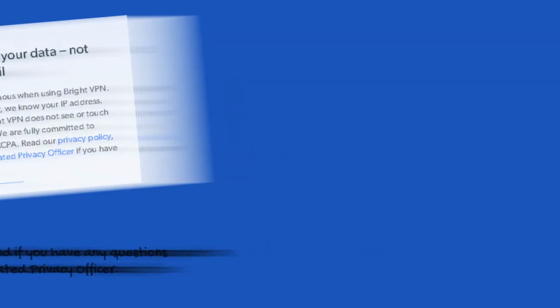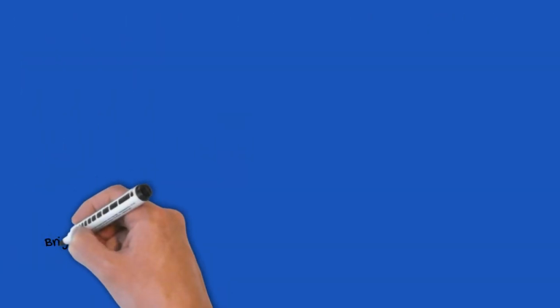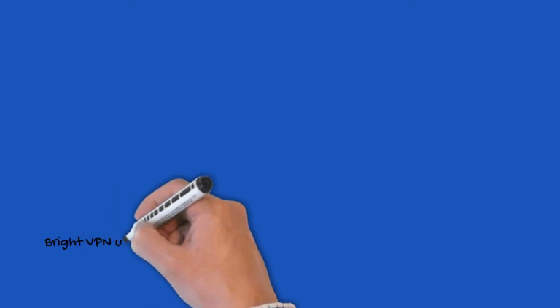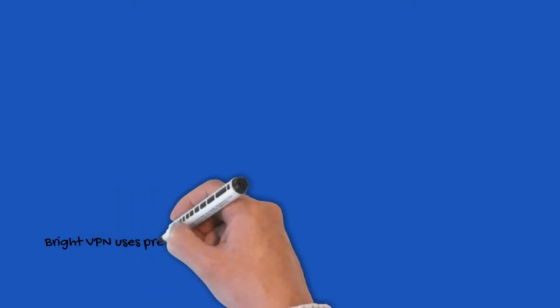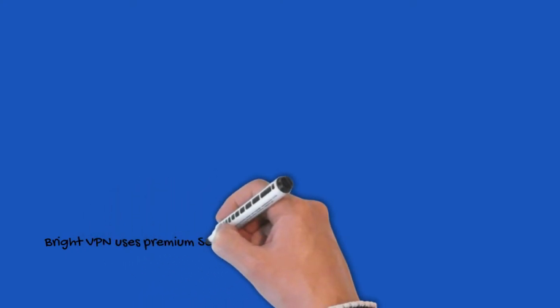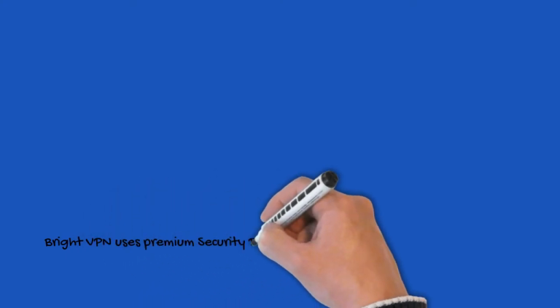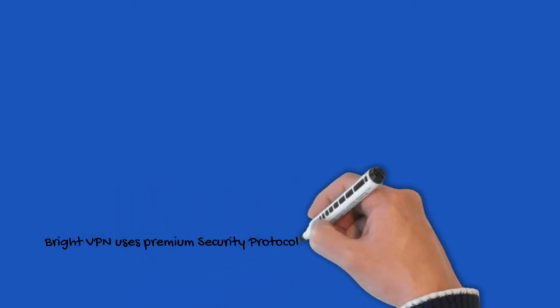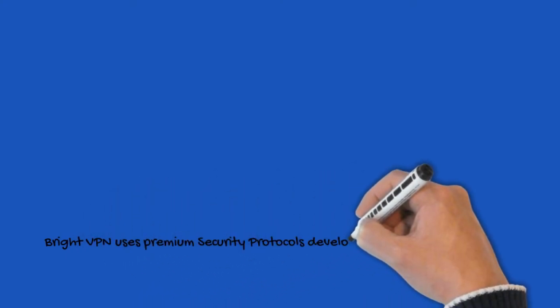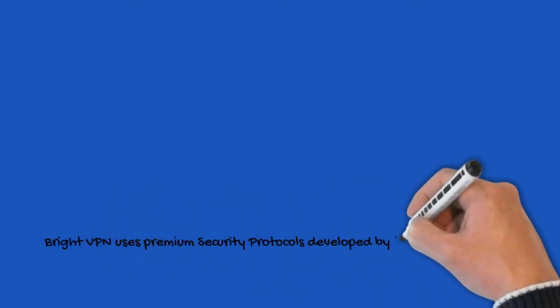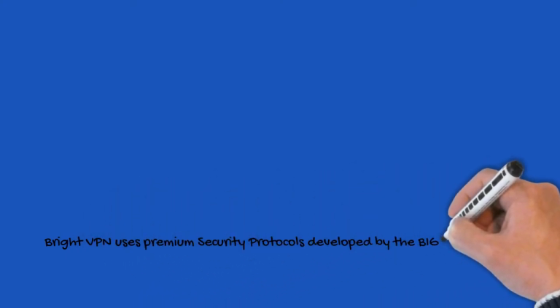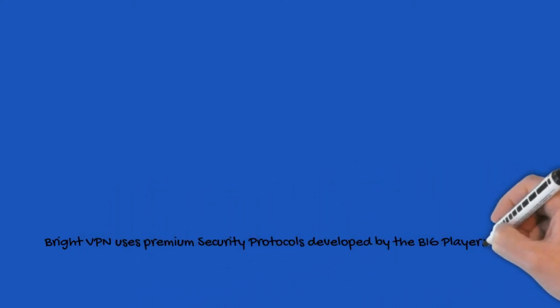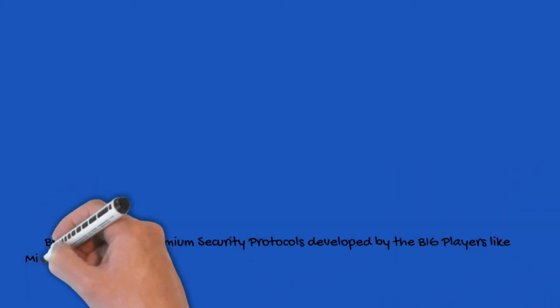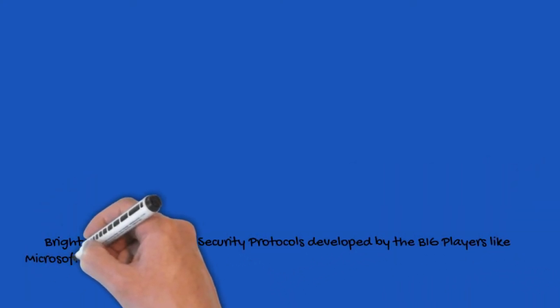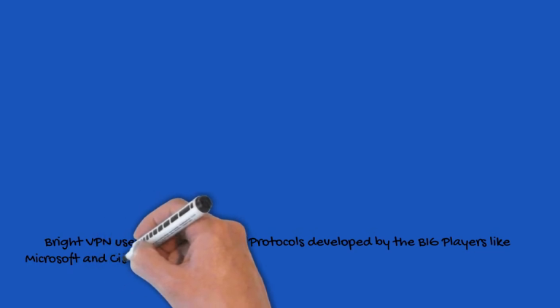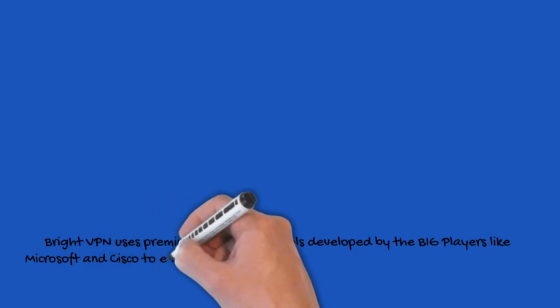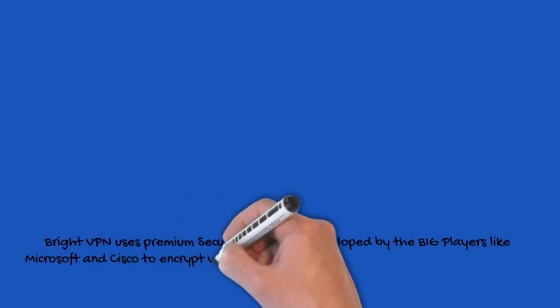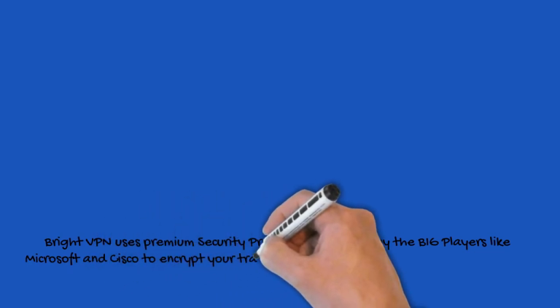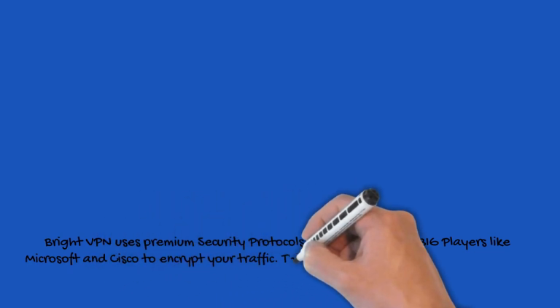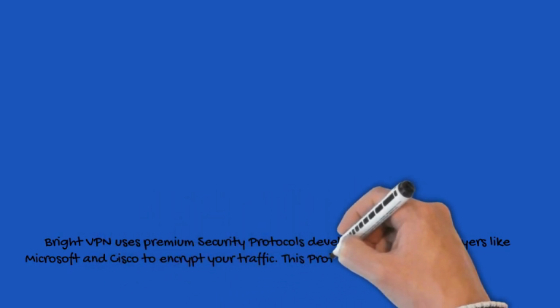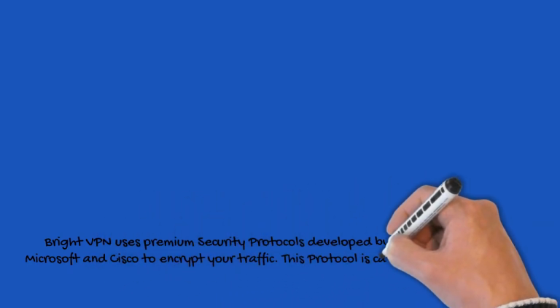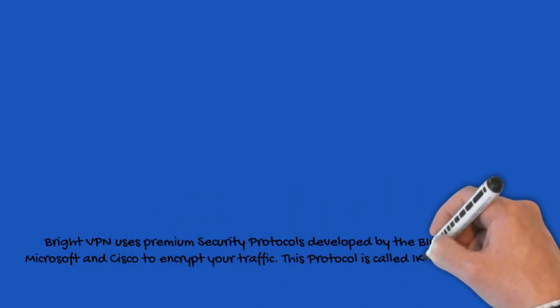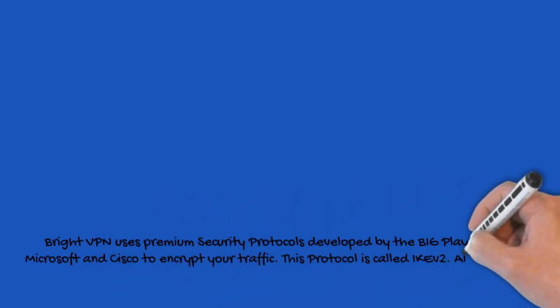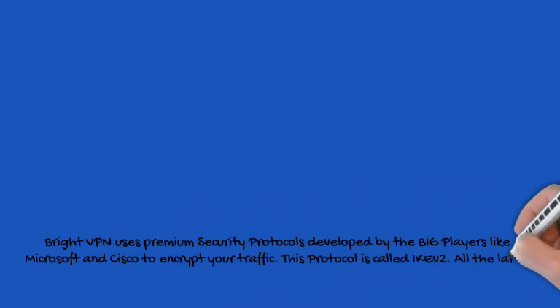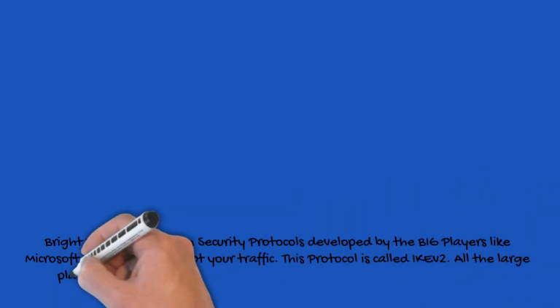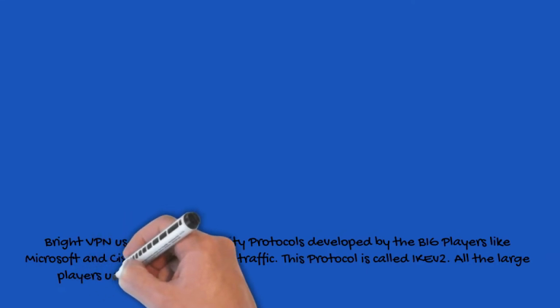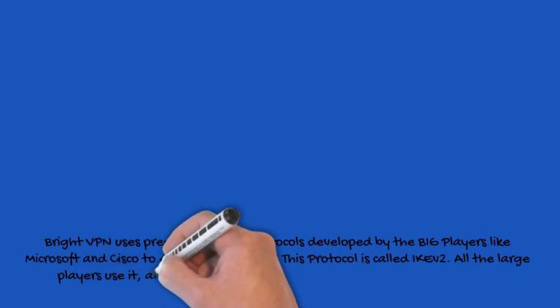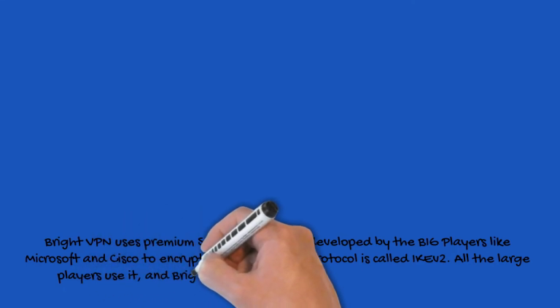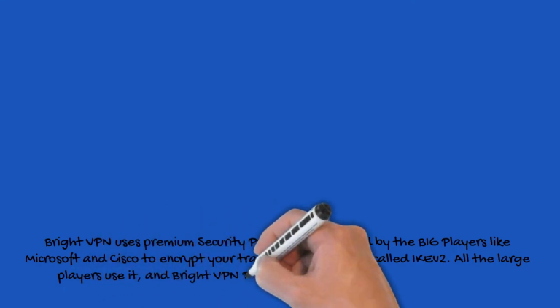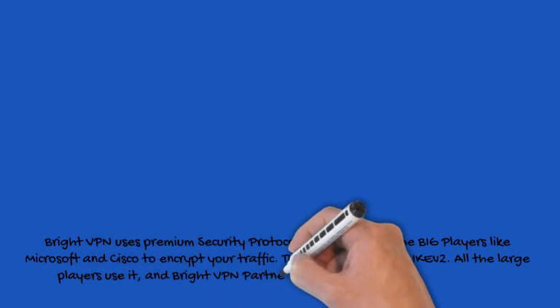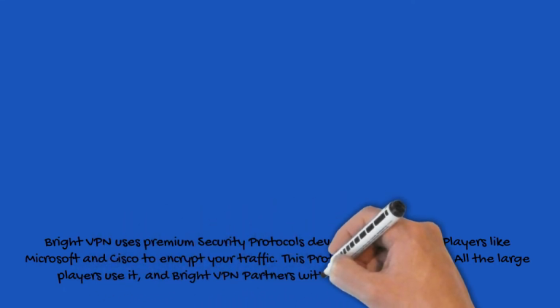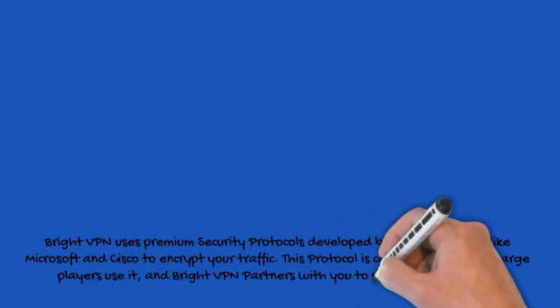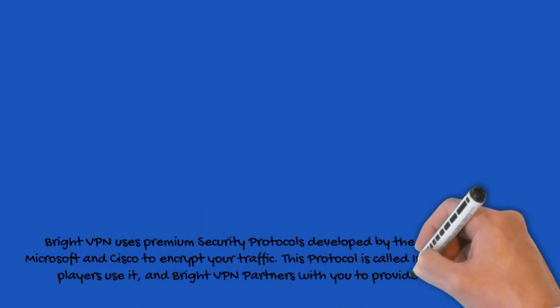Bright VPN uses premium security protocols developed by big players like Microsoft and Cisco to encrypt your traffic. This protocol is called IKEv2. All the large players use it, and Bright VPN partners with you to provide it for free.